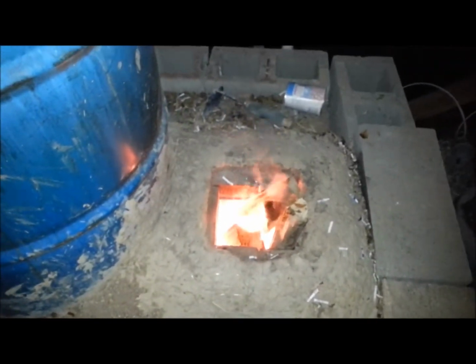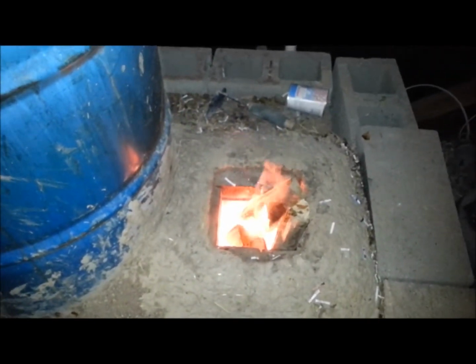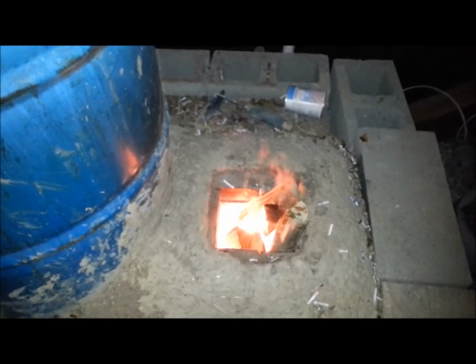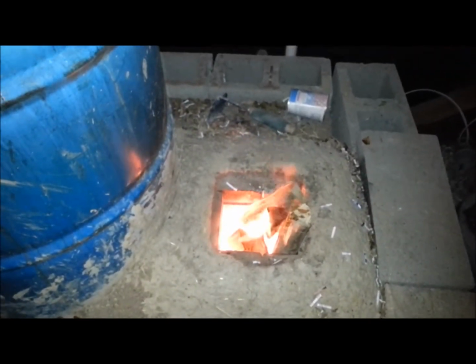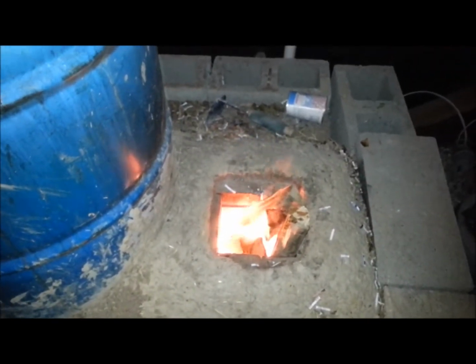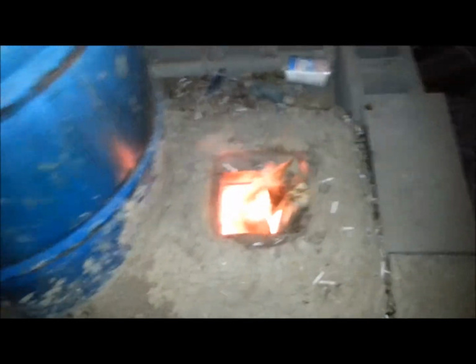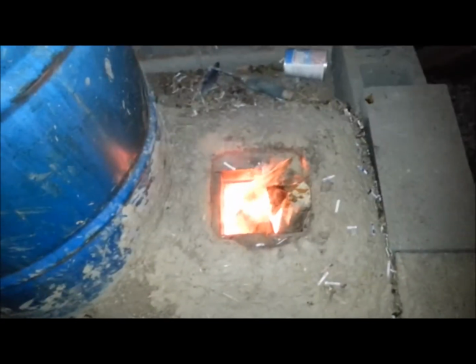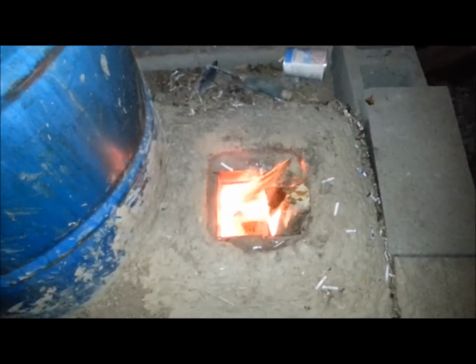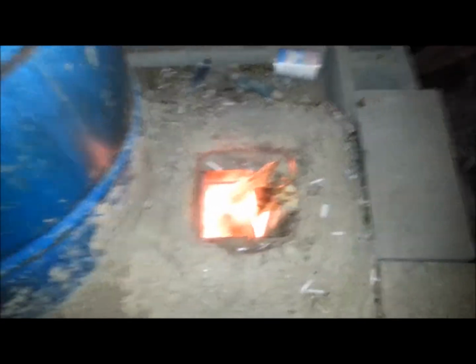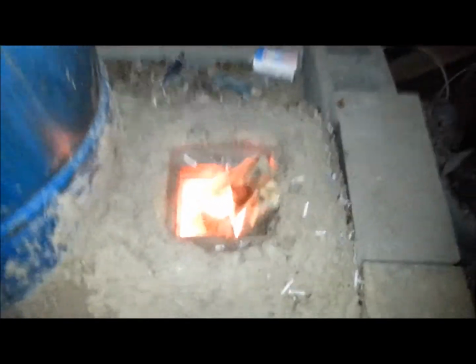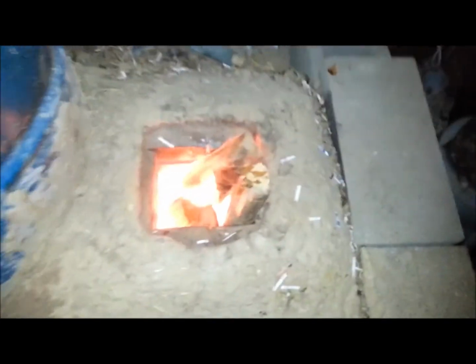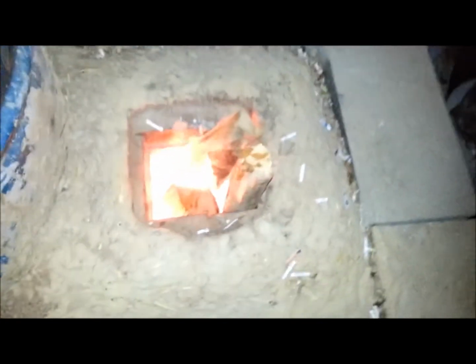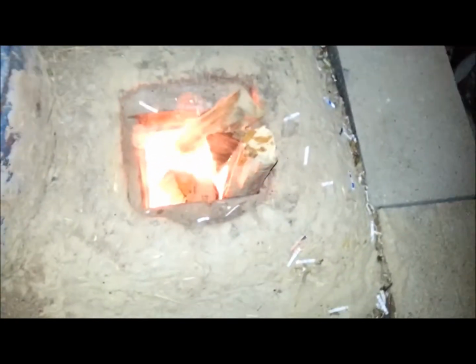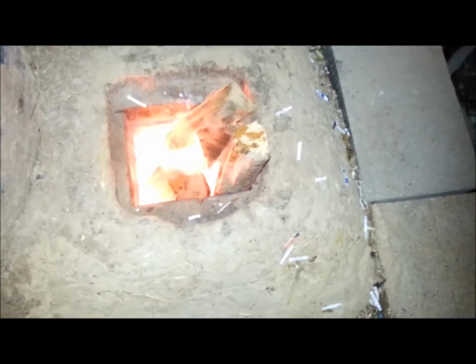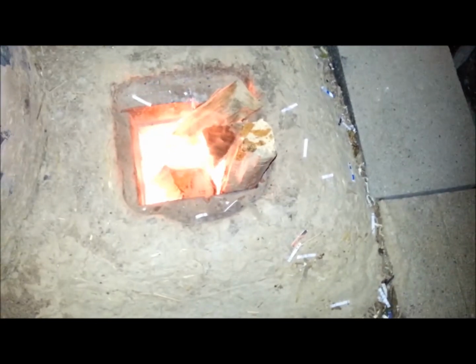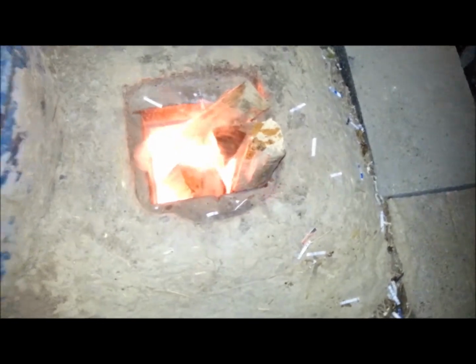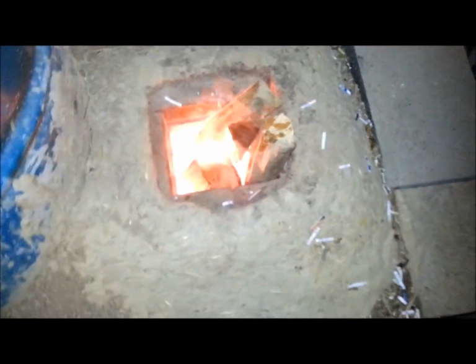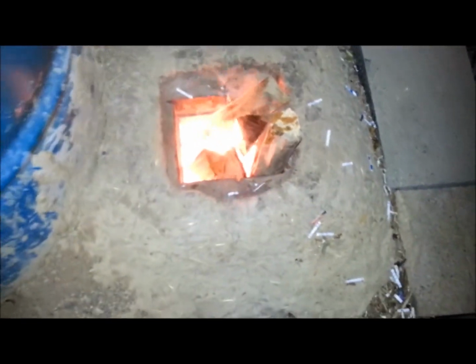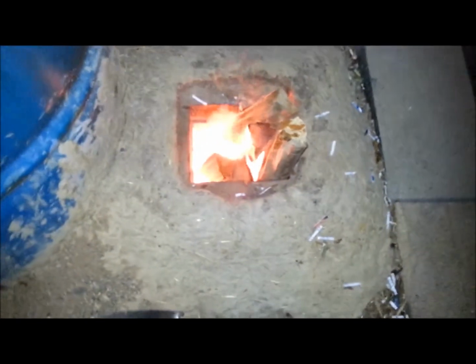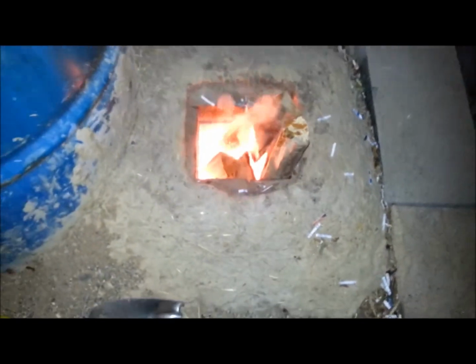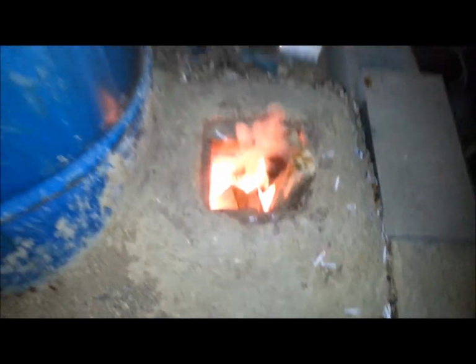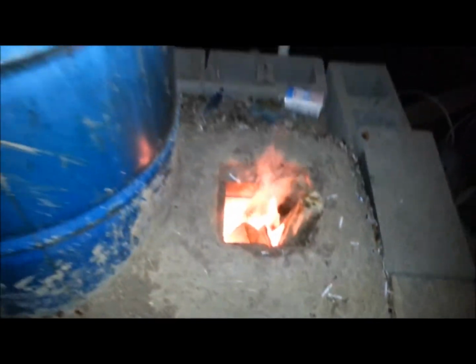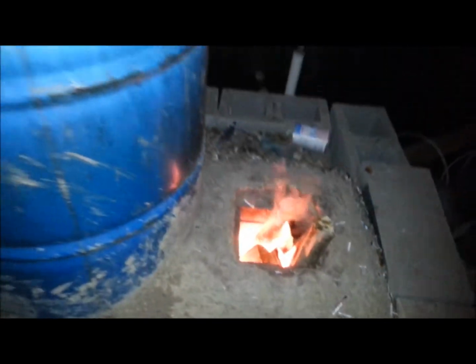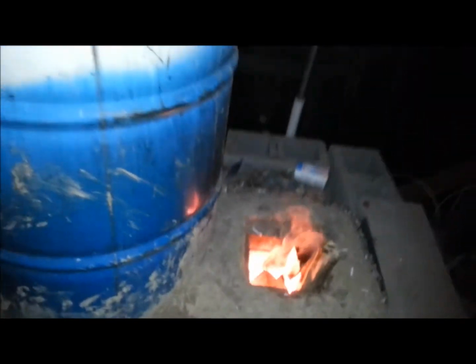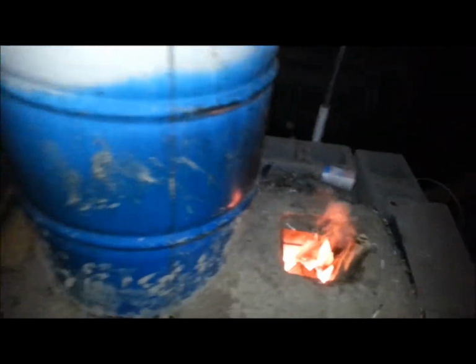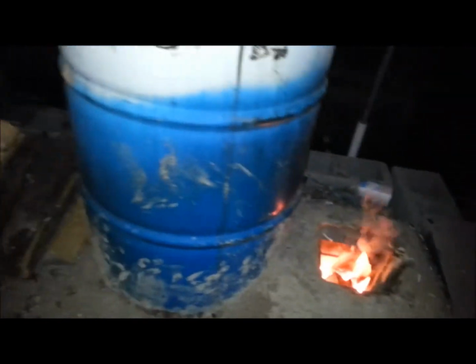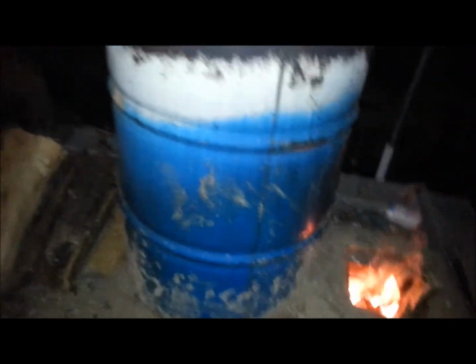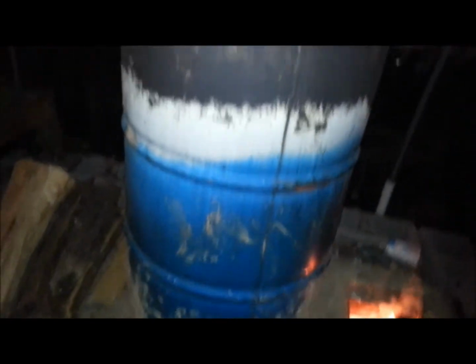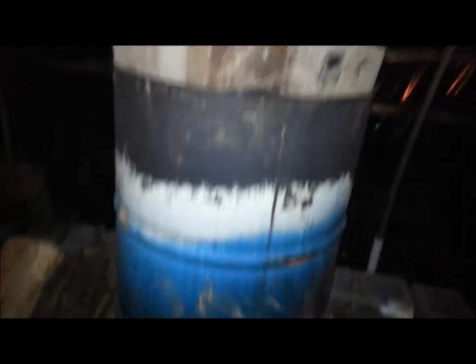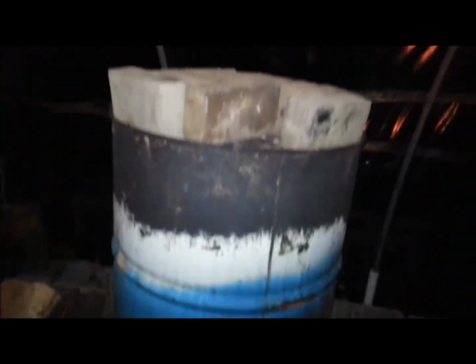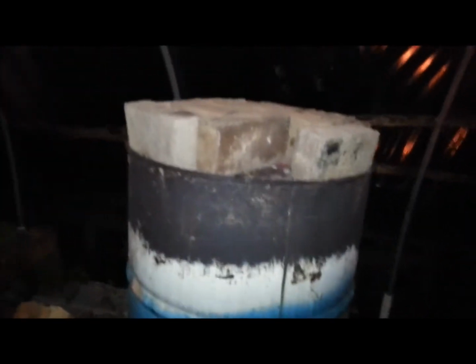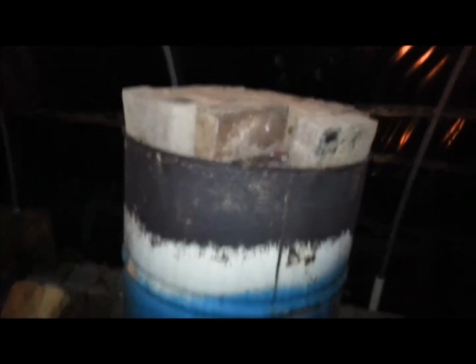It's drawing the air in pretty well. I don't know if you can hear the logs steaming. We've got a good fire.